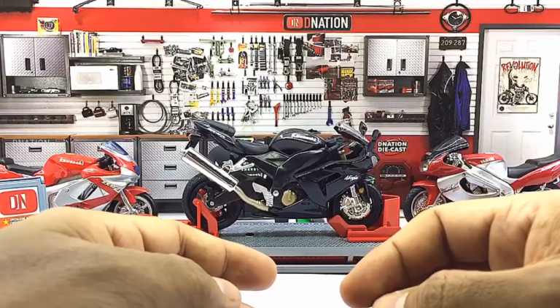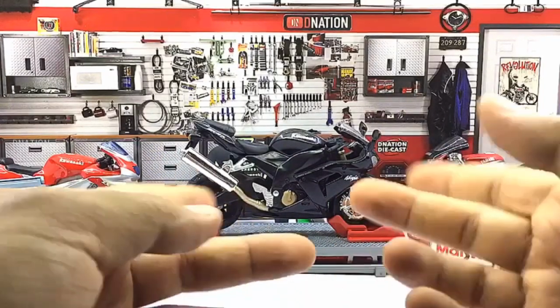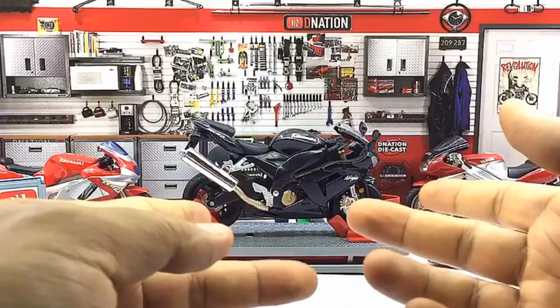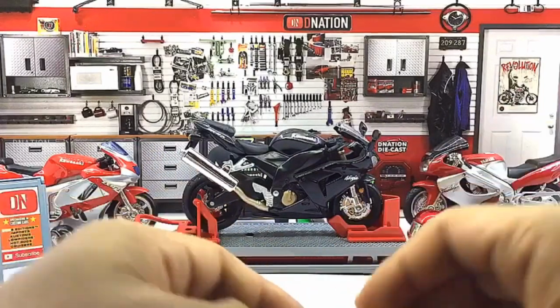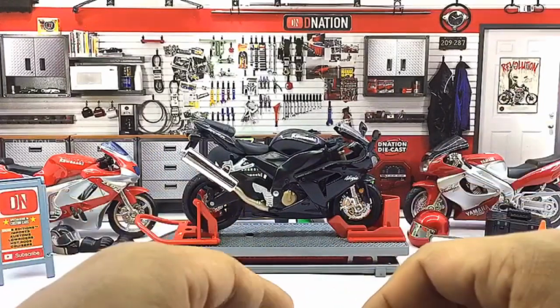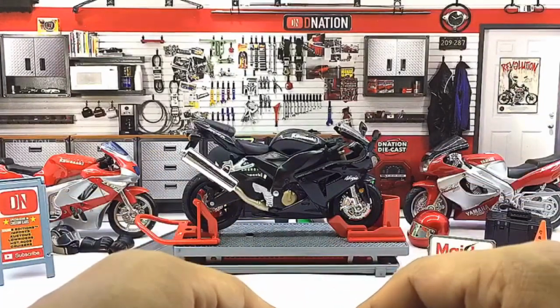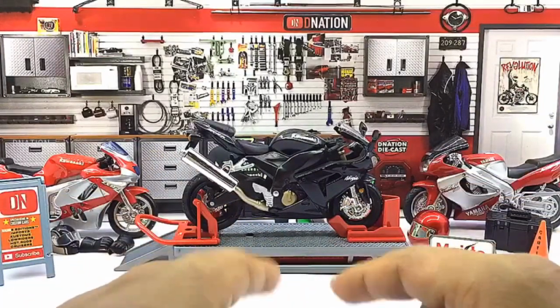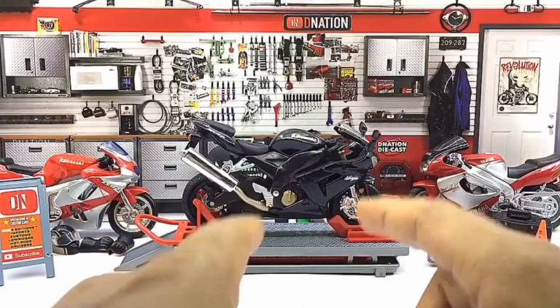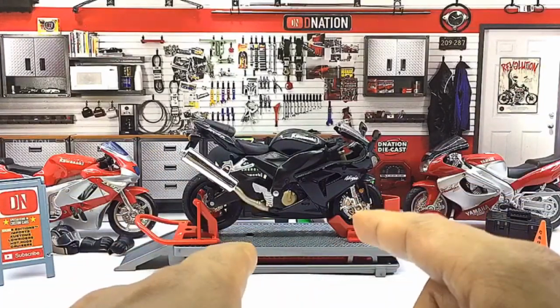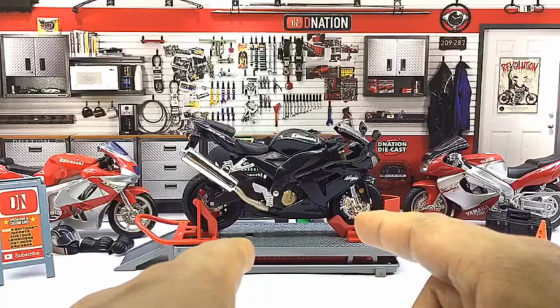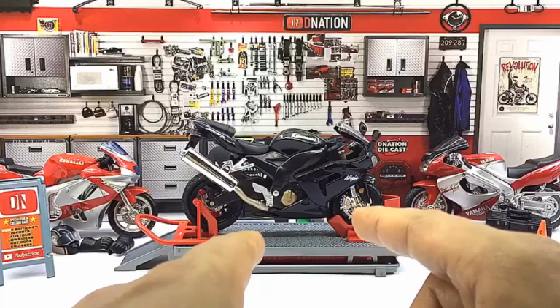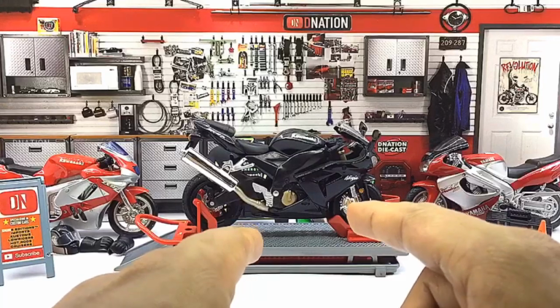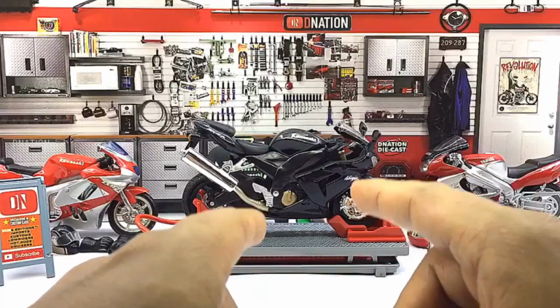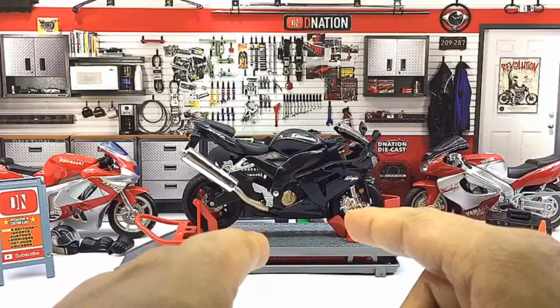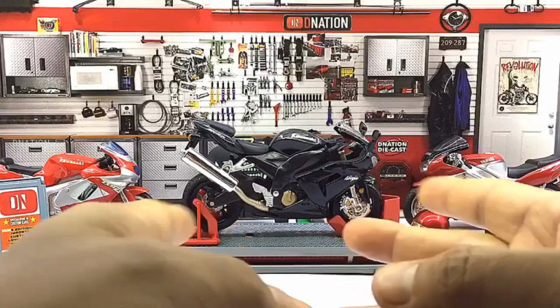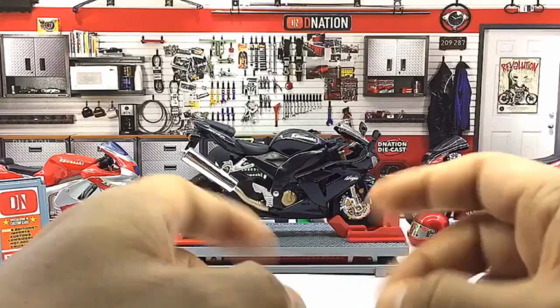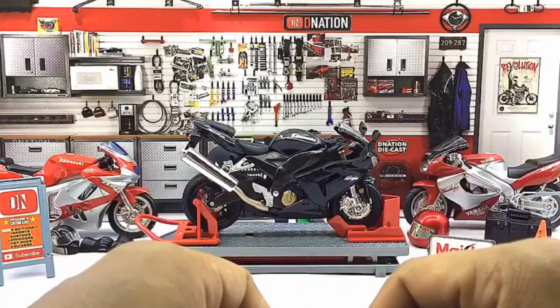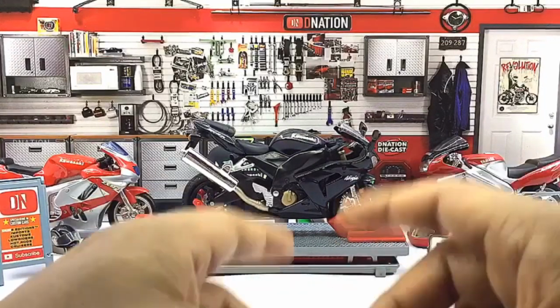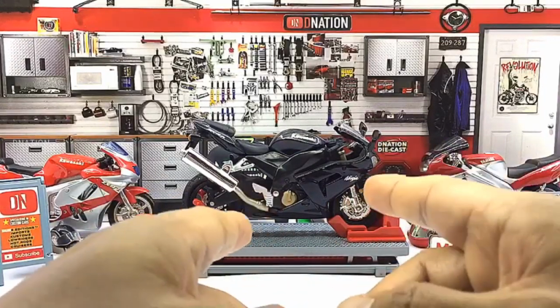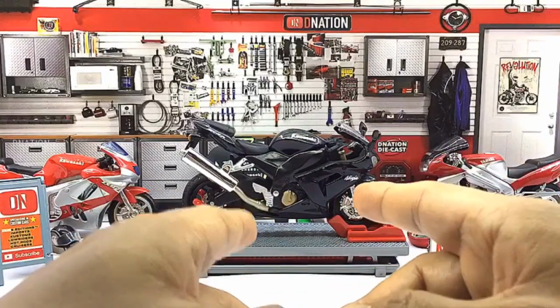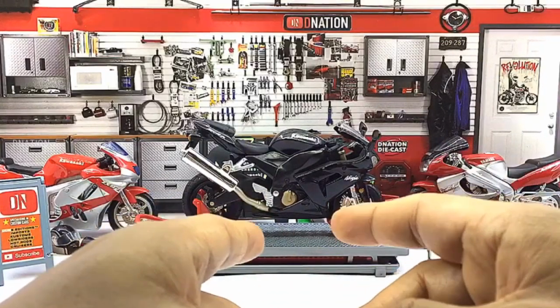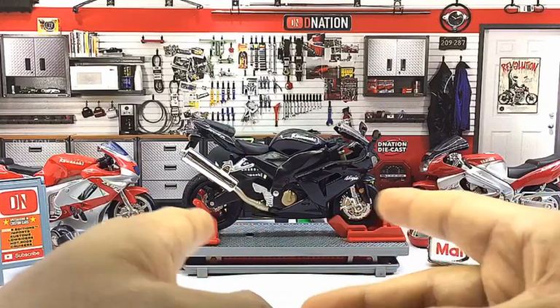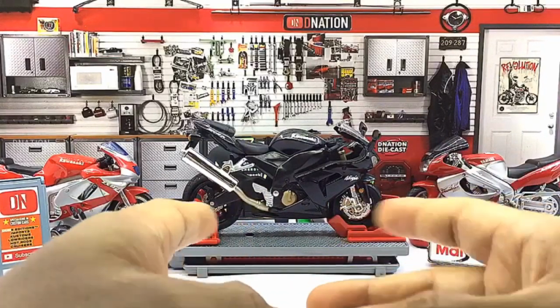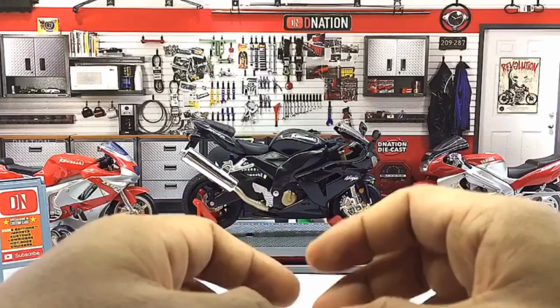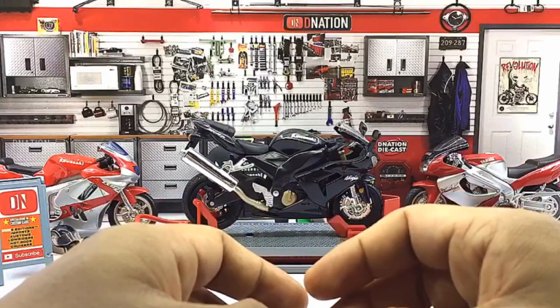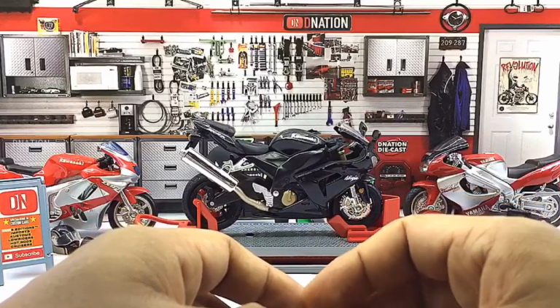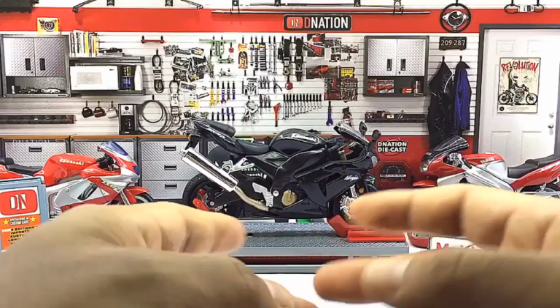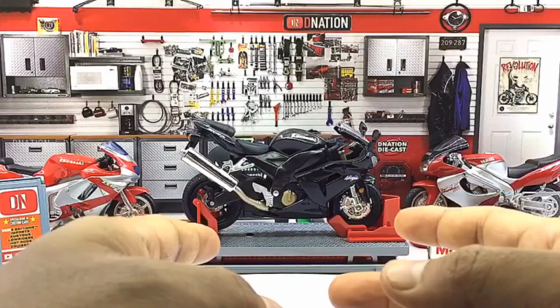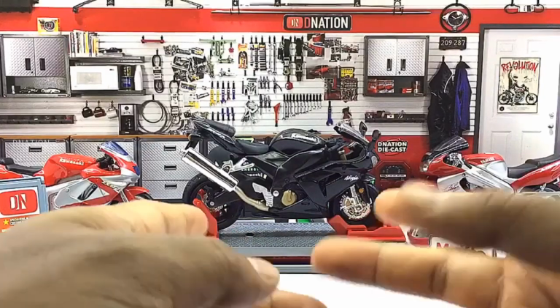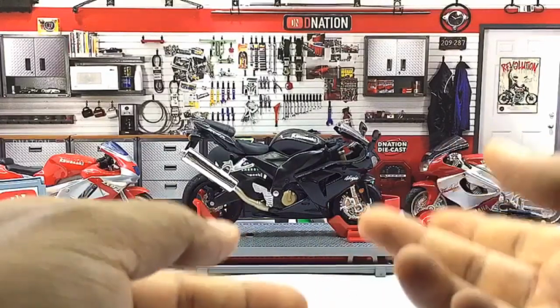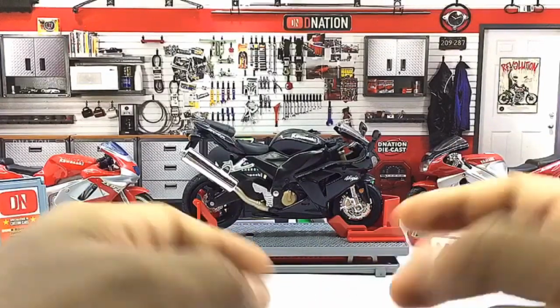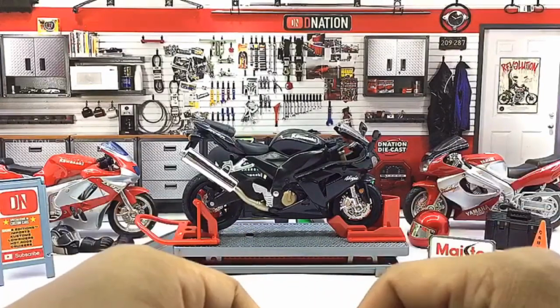In case you were wondering about the dimensions, this replica measures in at 4.8 inches in length, 3.8 inches in height, 2 inches in width, and weighs in at about 110 grams.